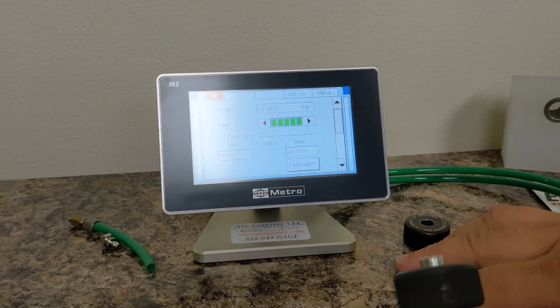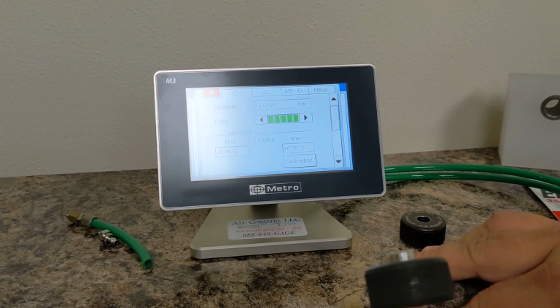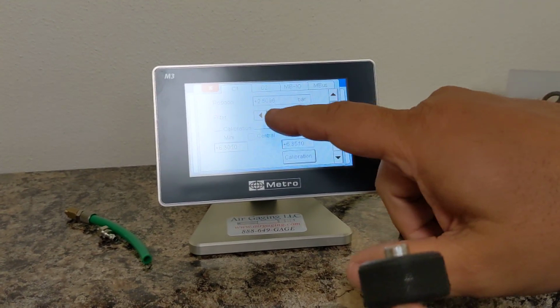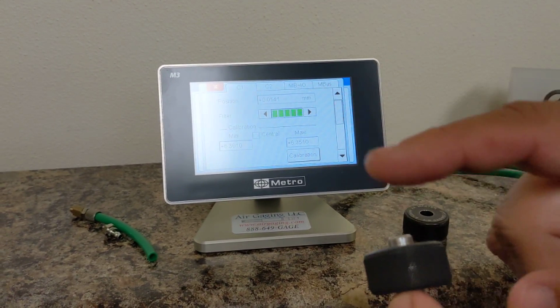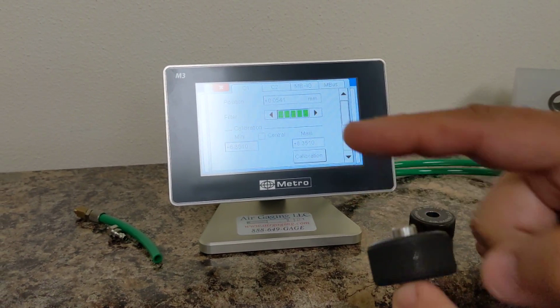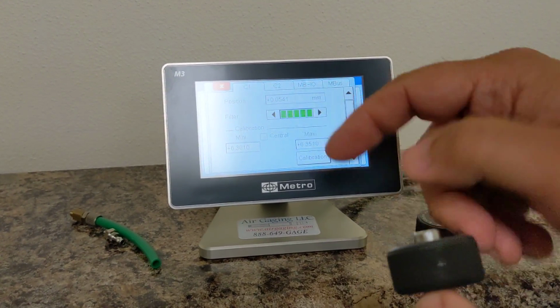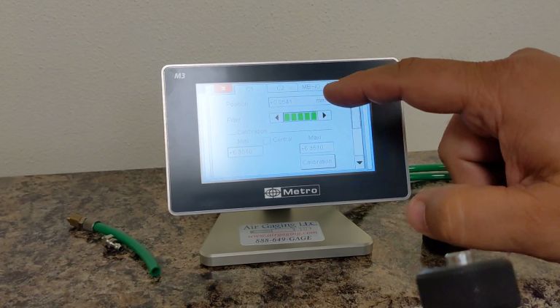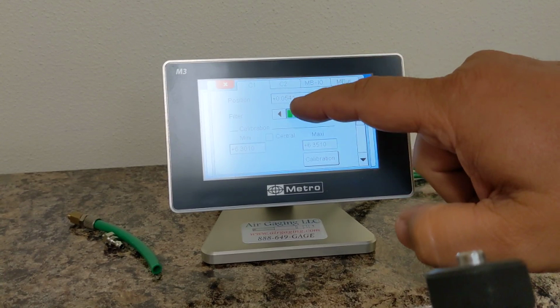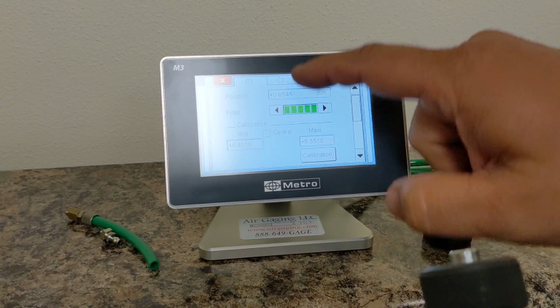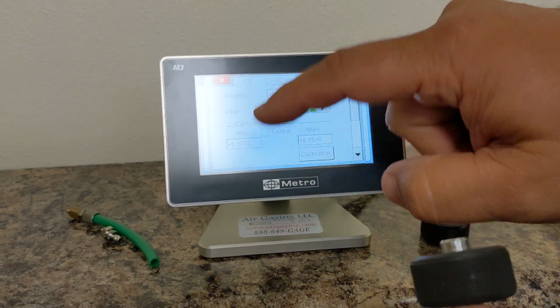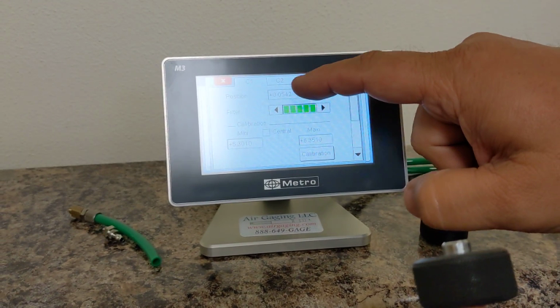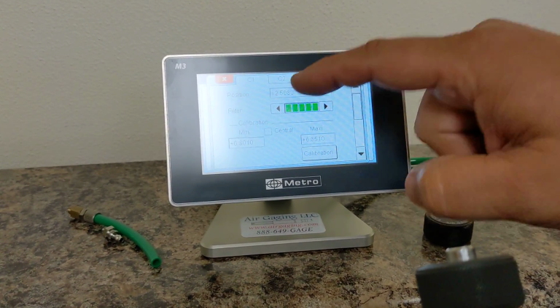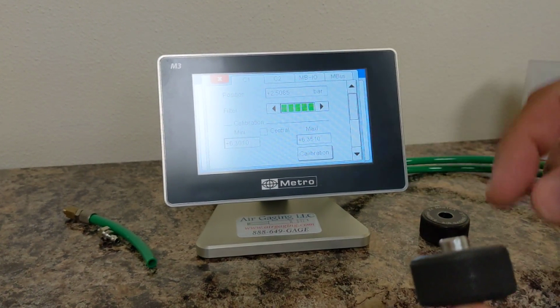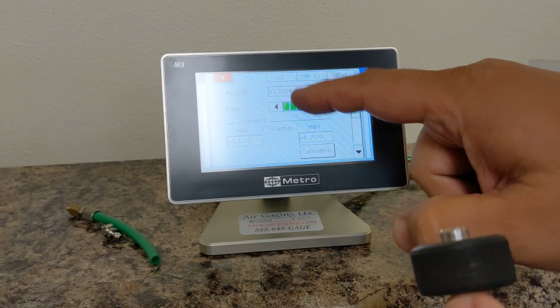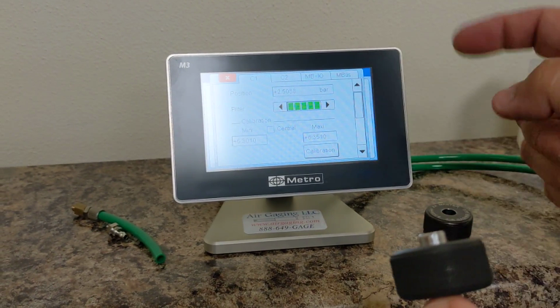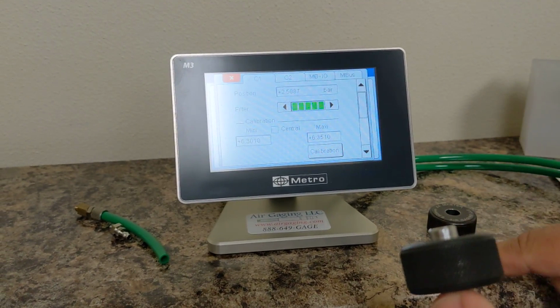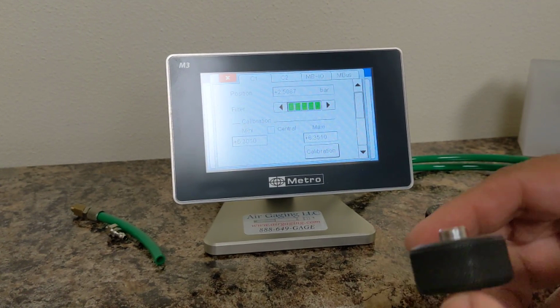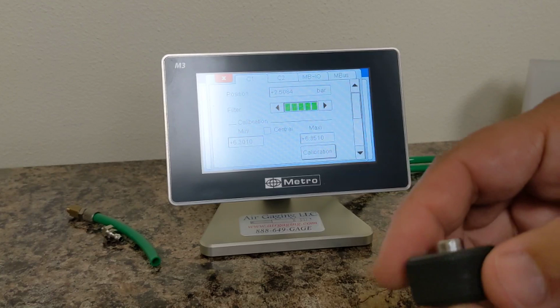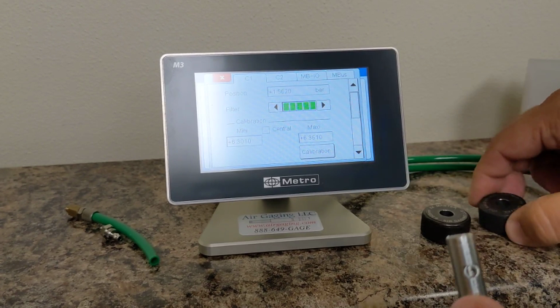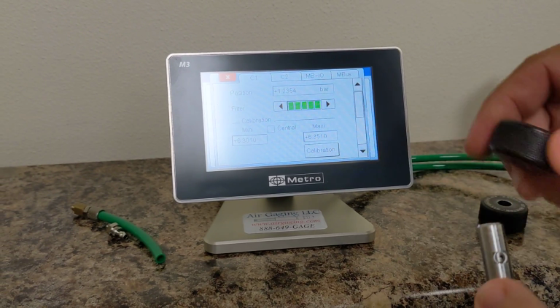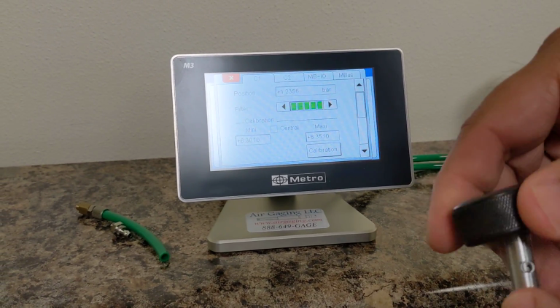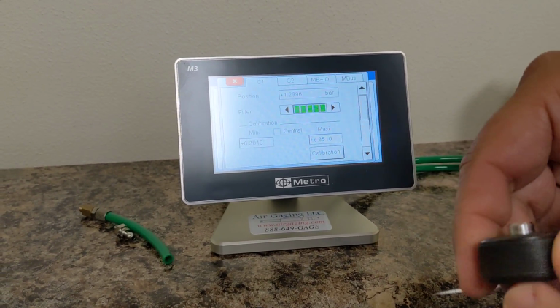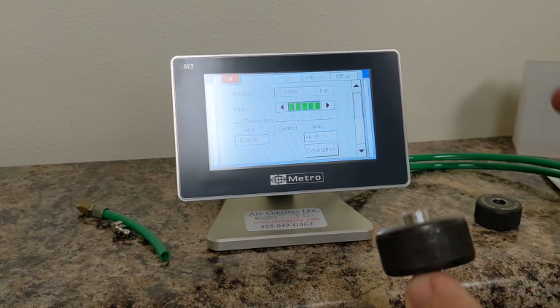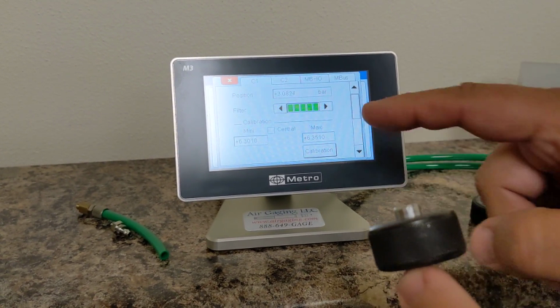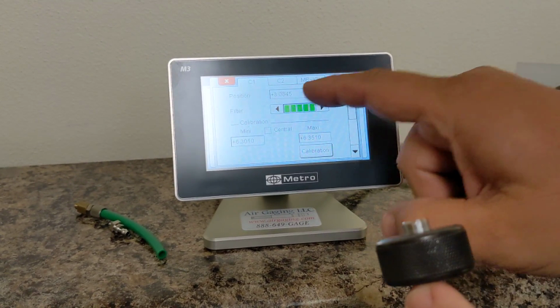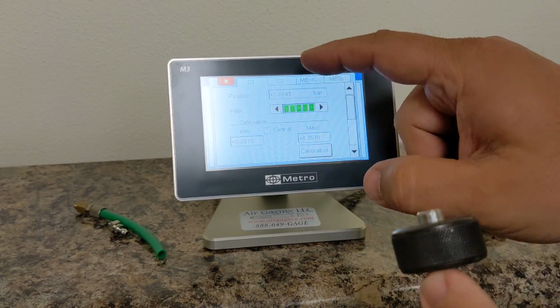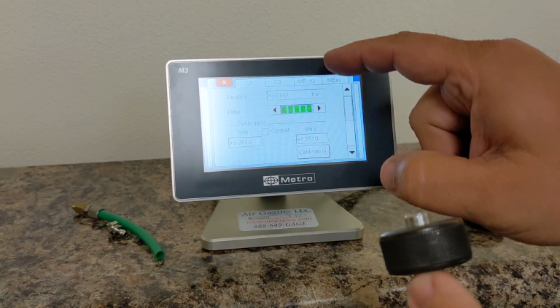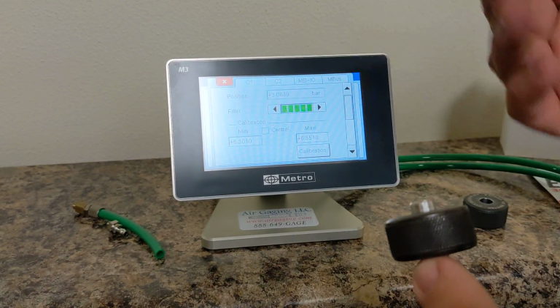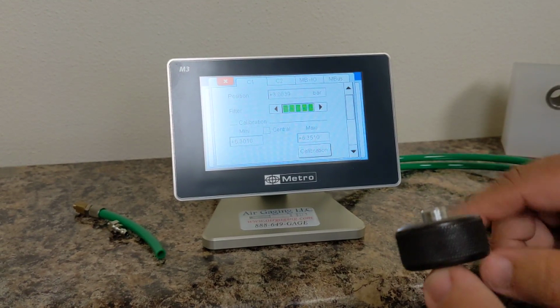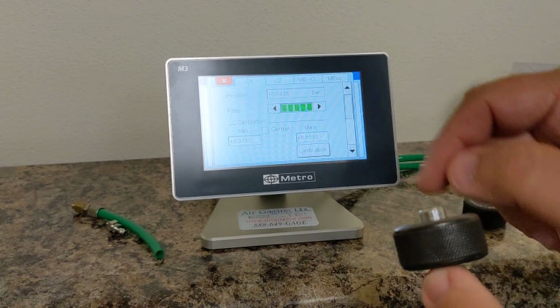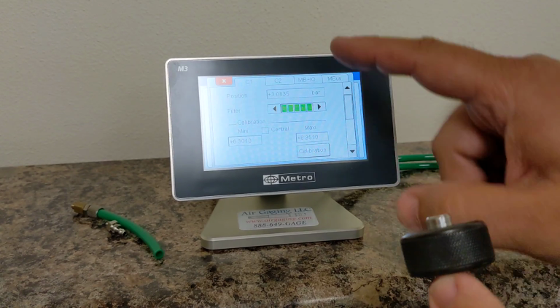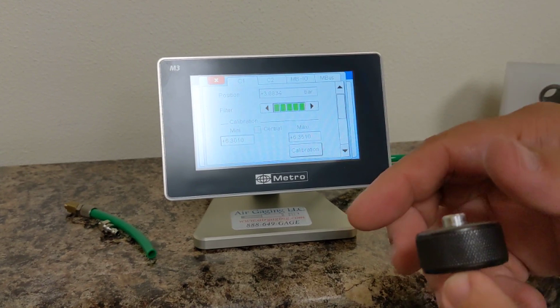I look at this one and put the max on. It will go back by default to position, so you've got to hit it again. You'll see that I'm at 2.5. The idea is, between my min and max, I want the middle — the average — to be around 2.7 bar.